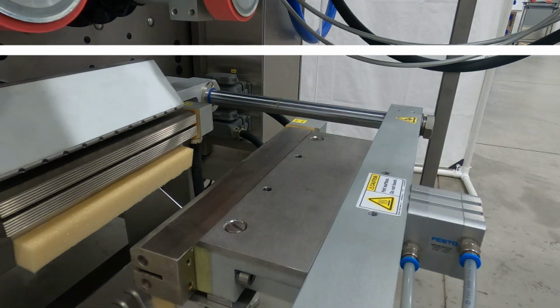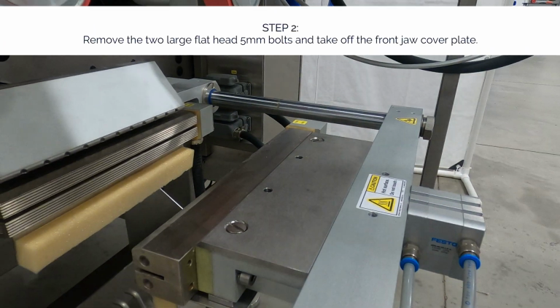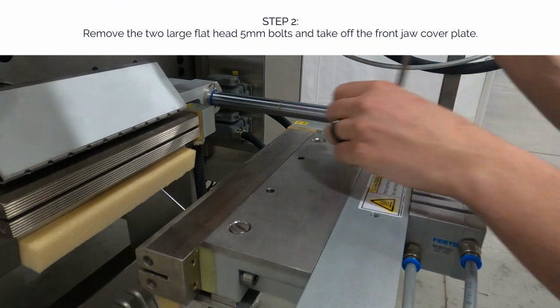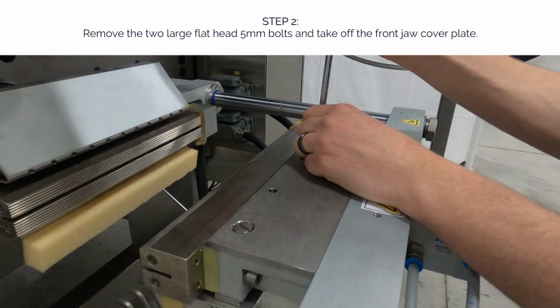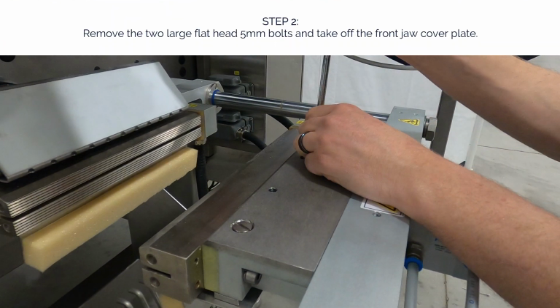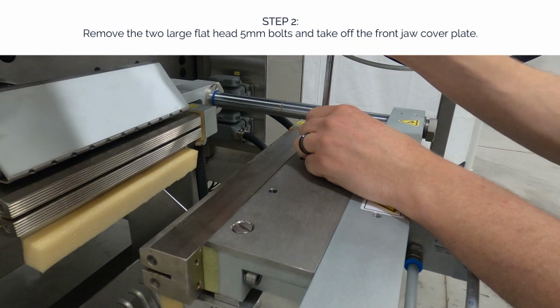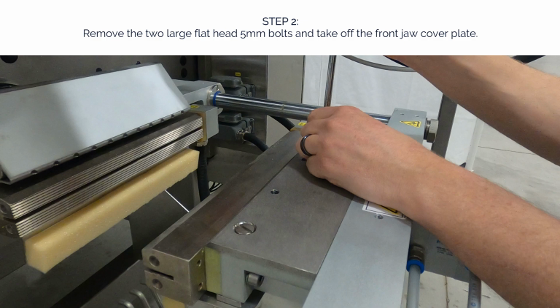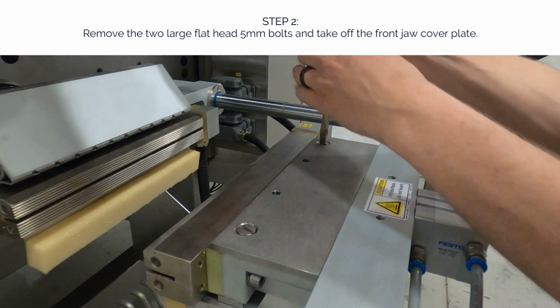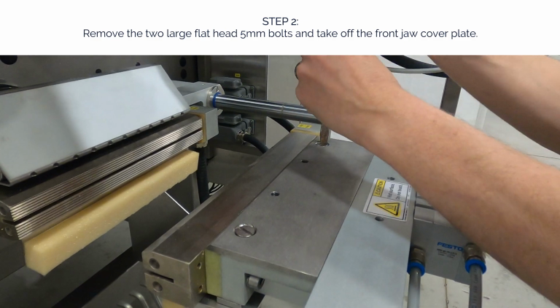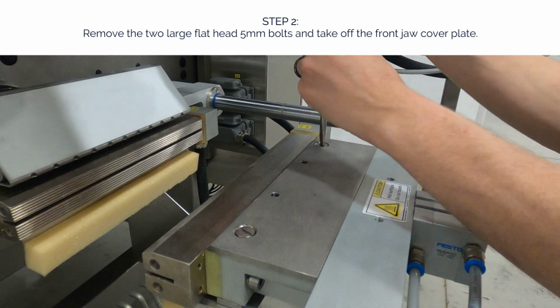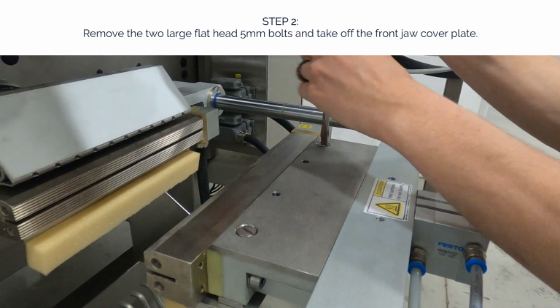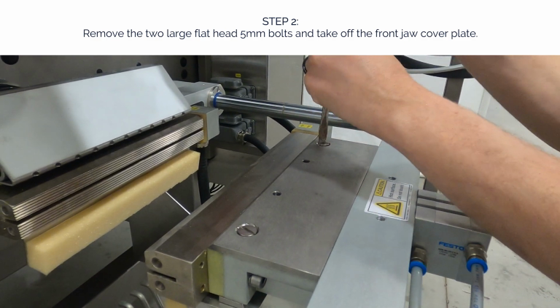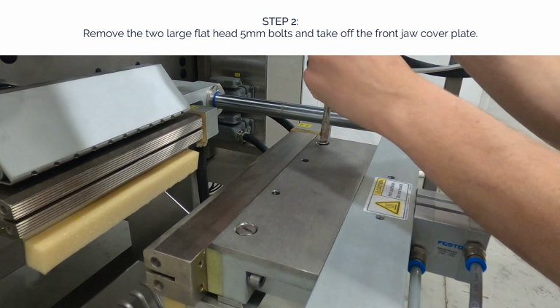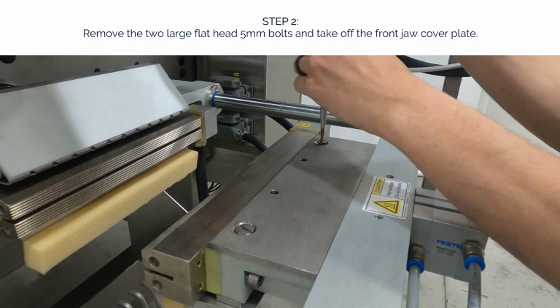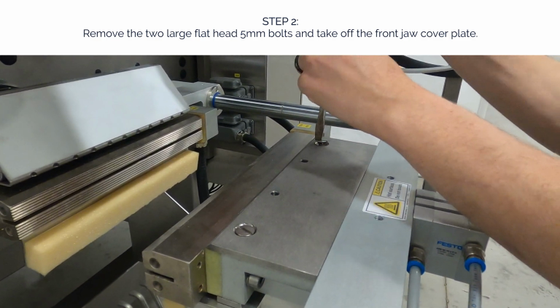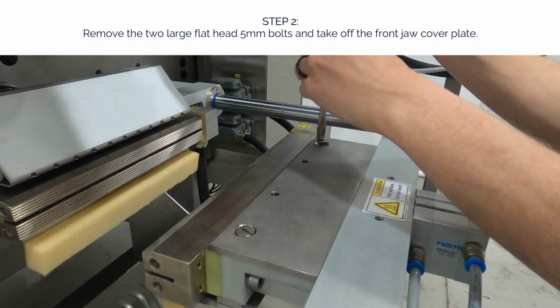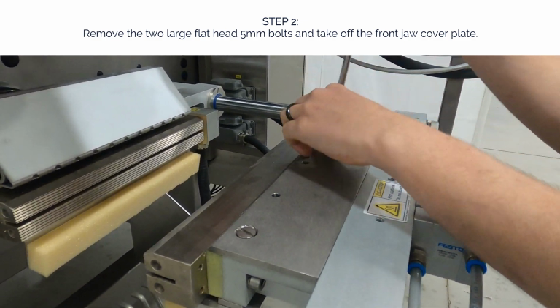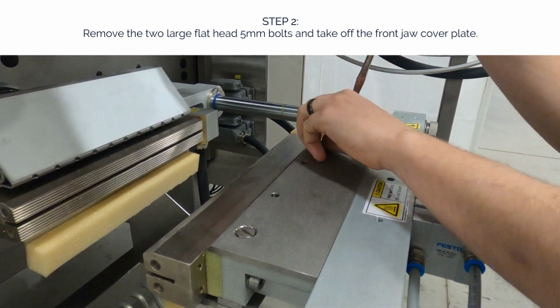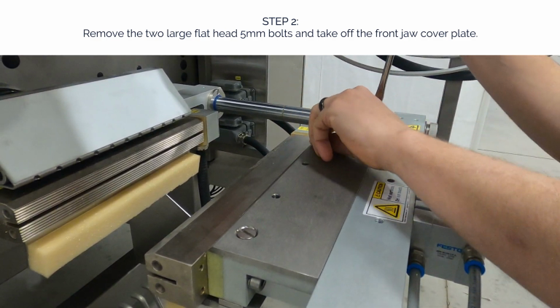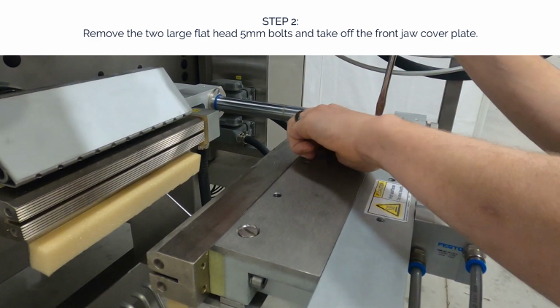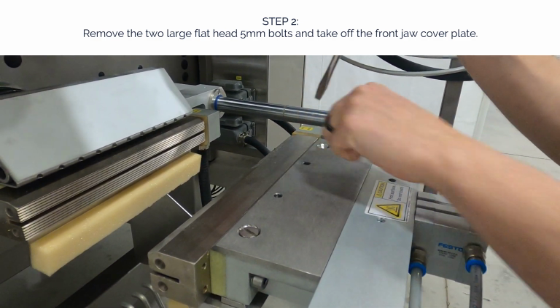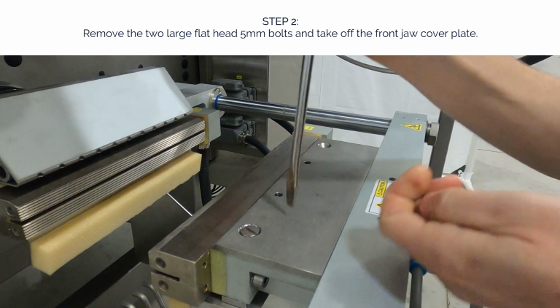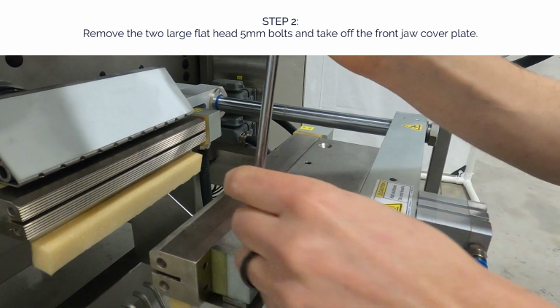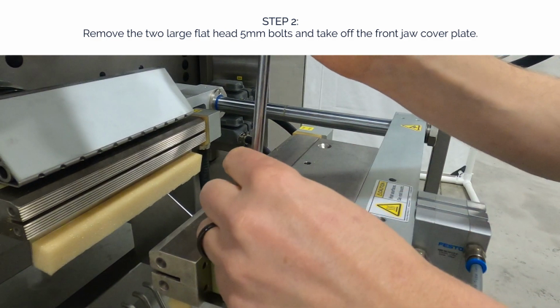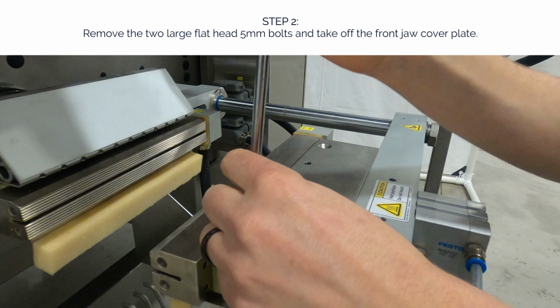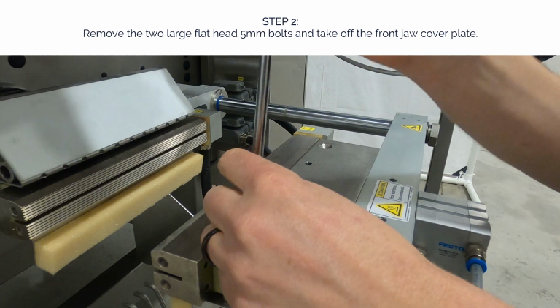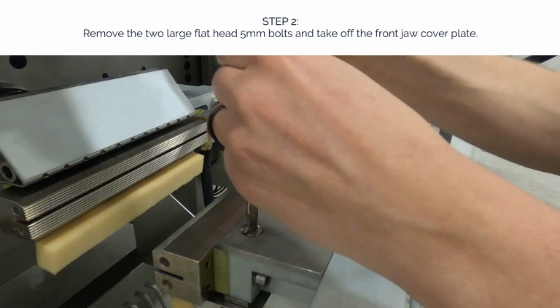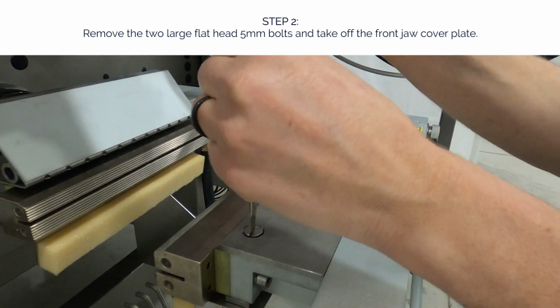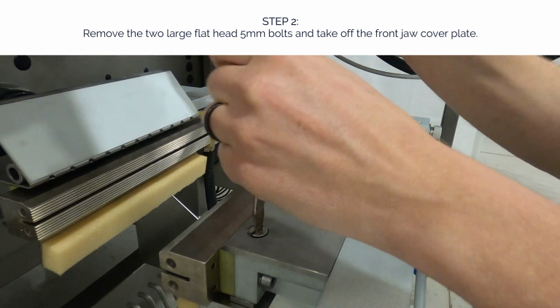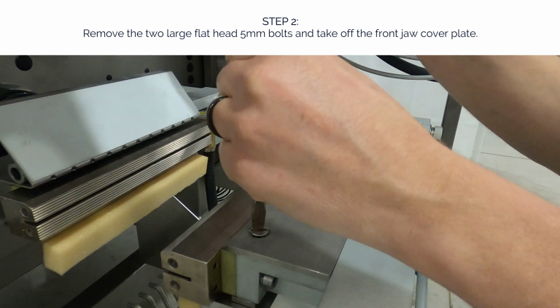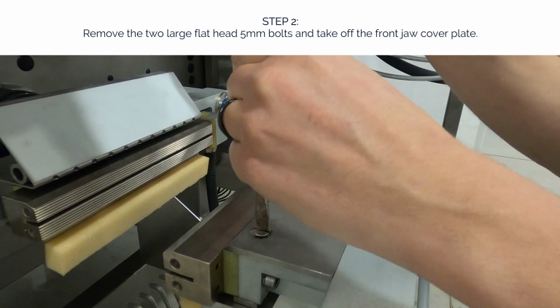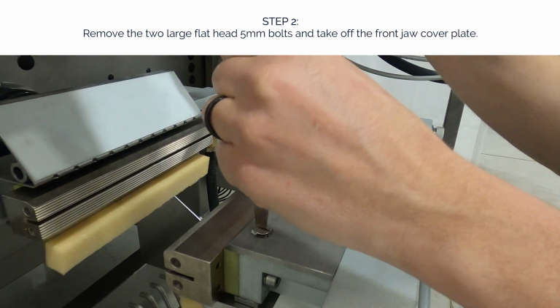Step 2. Remove the two large flathead 5 millimeter bolts and take off the front jaw cover plate.